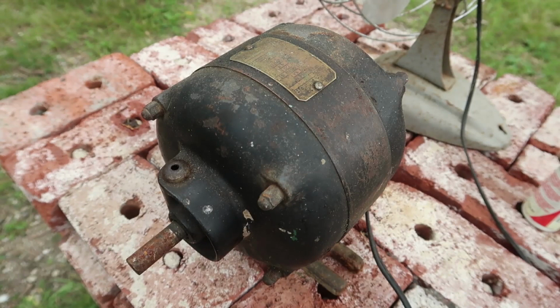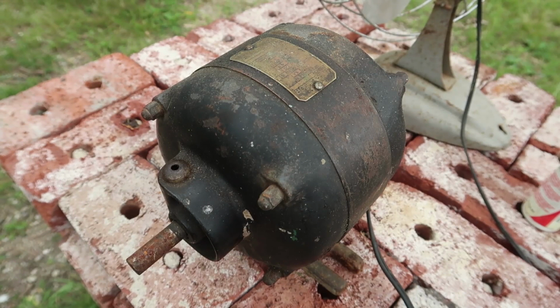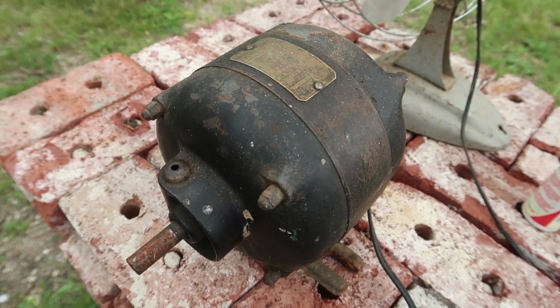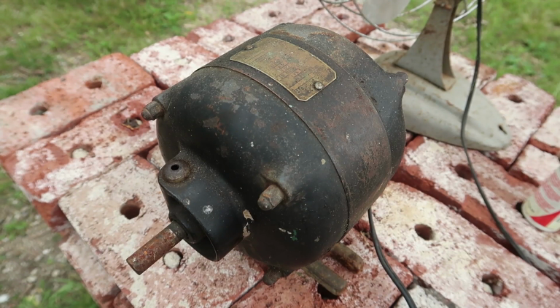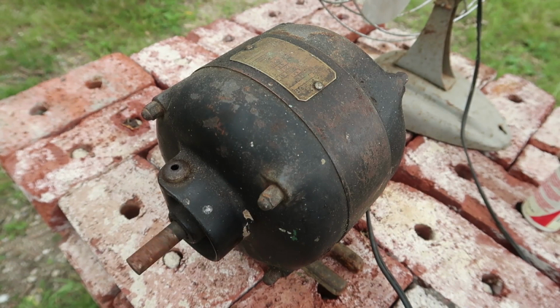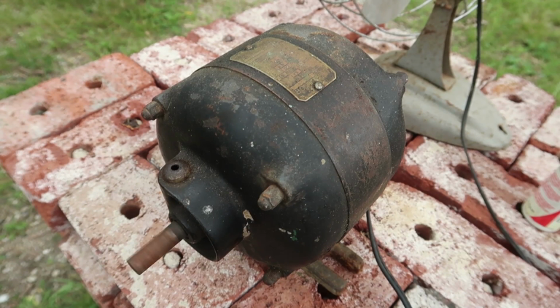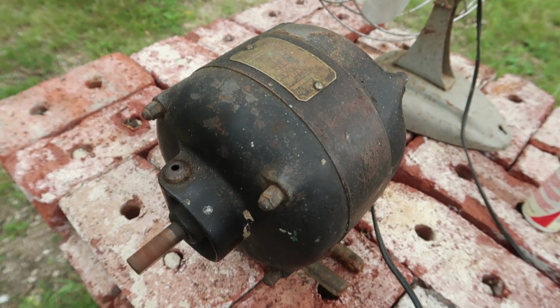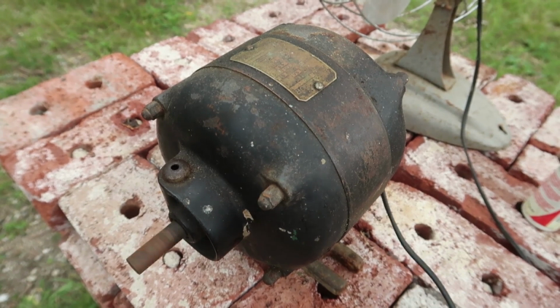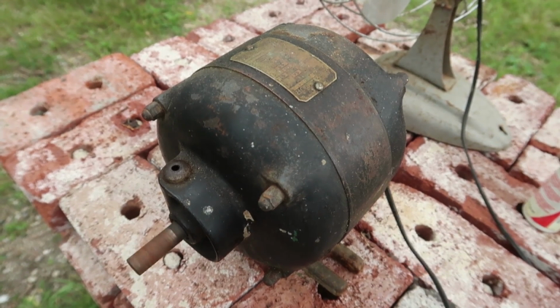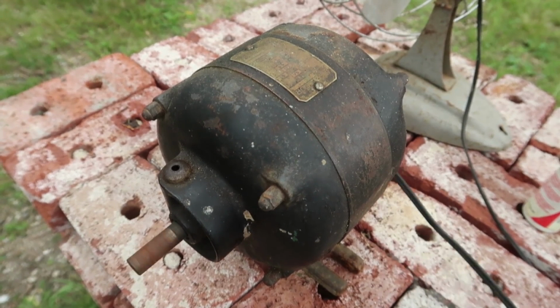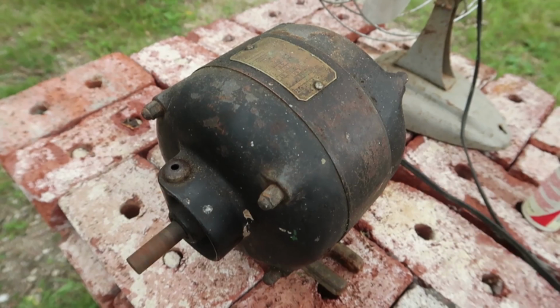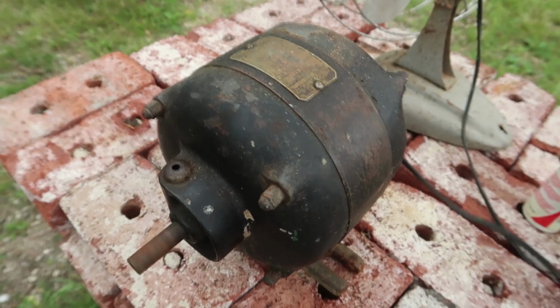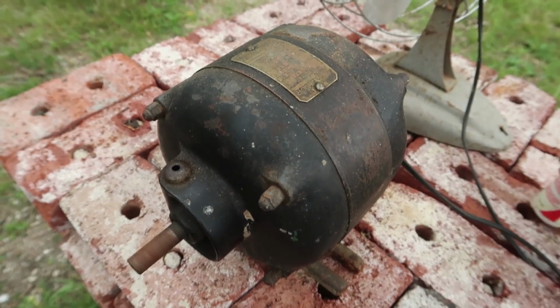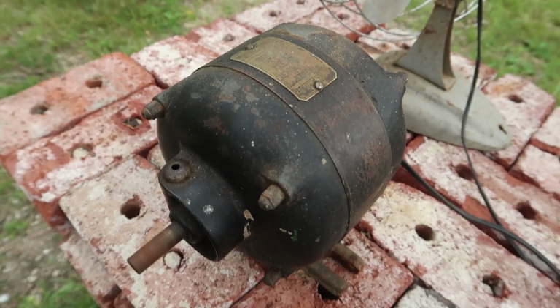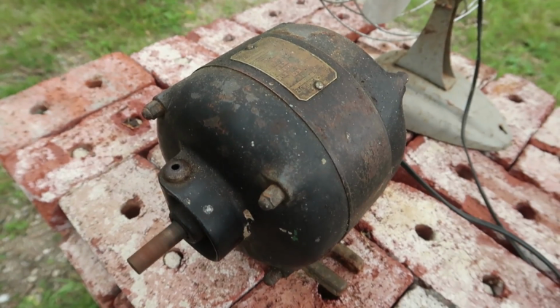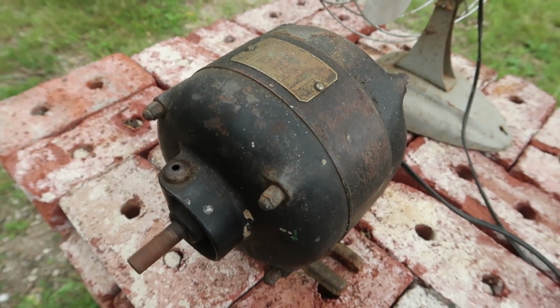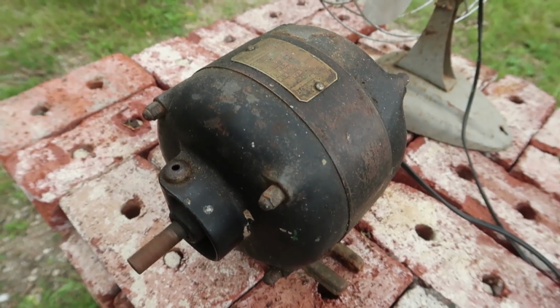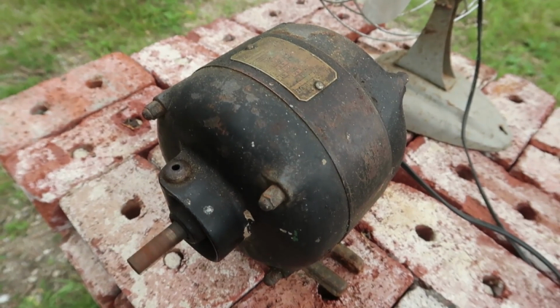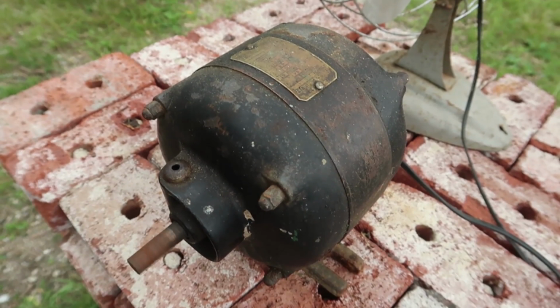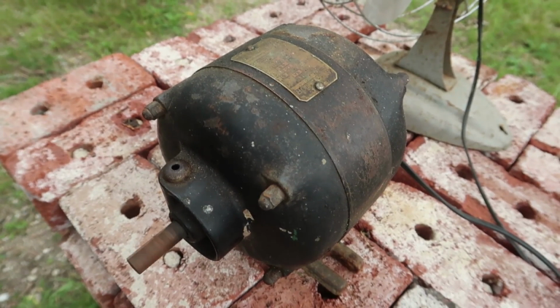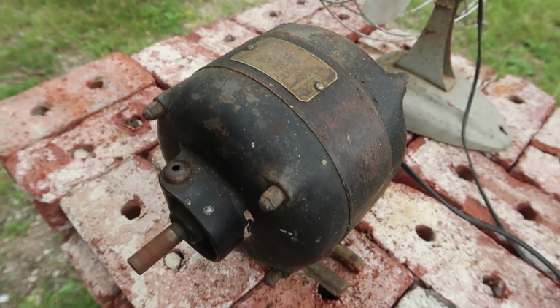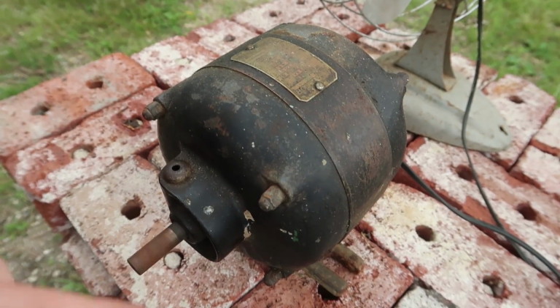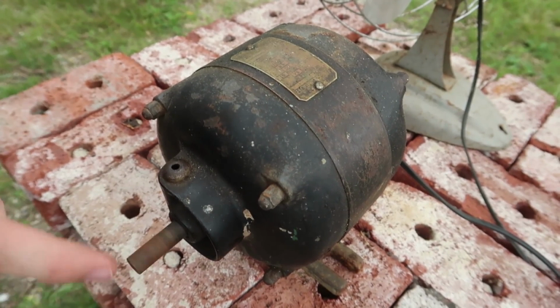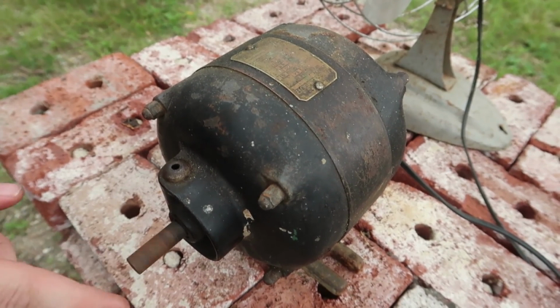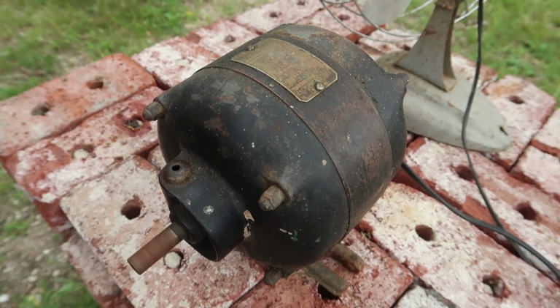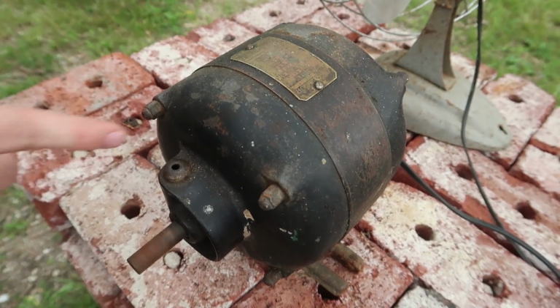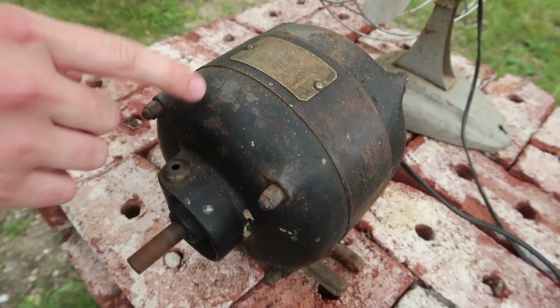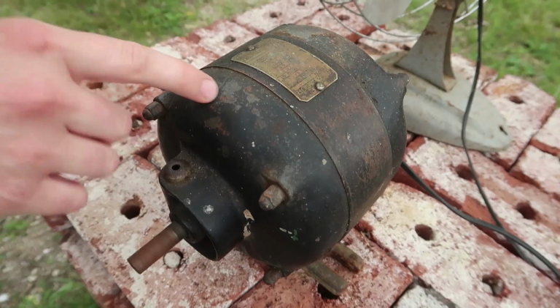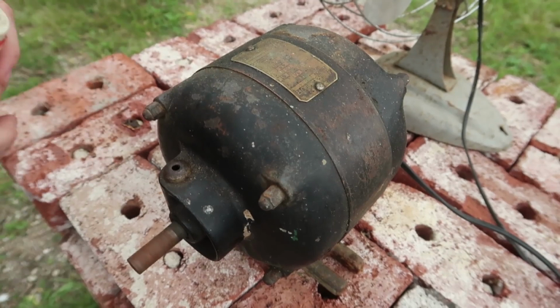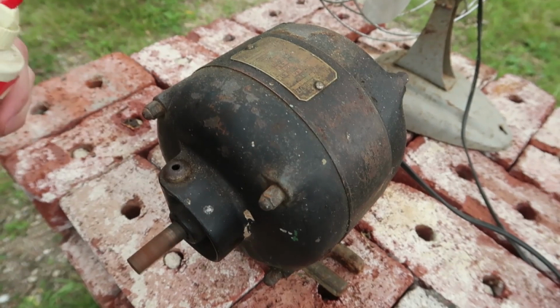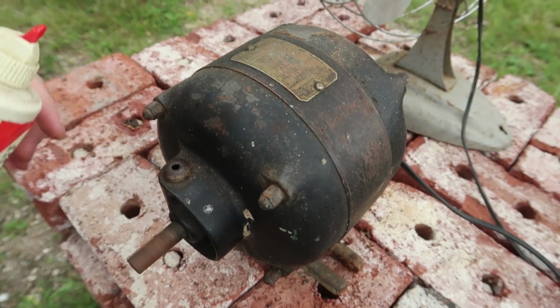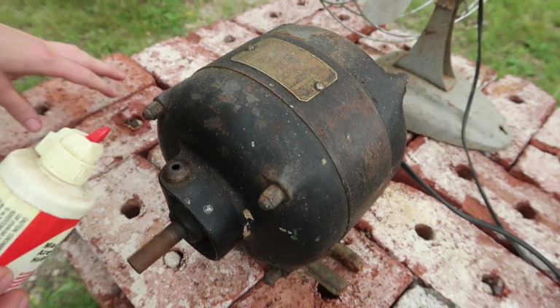Now I have this motor, which is a bit noisy, but it's also 20 years older. That other one was, I believe, from the 1940s or 50s, and this one is probably from the 1920s or 30s.